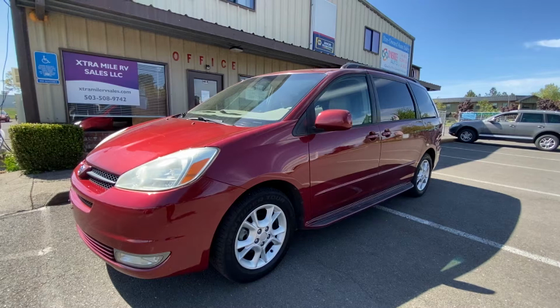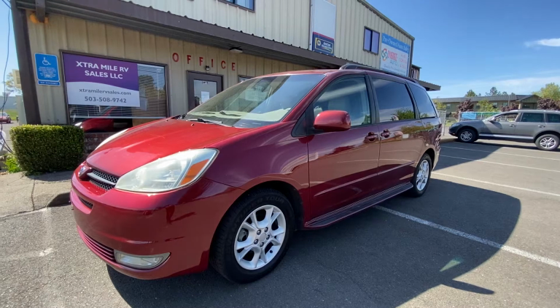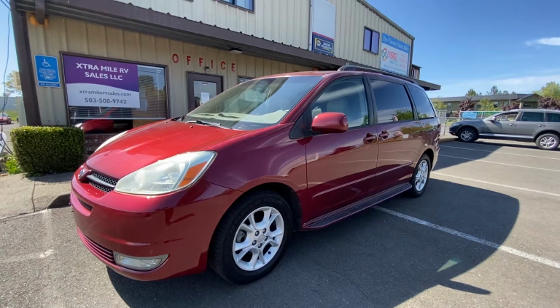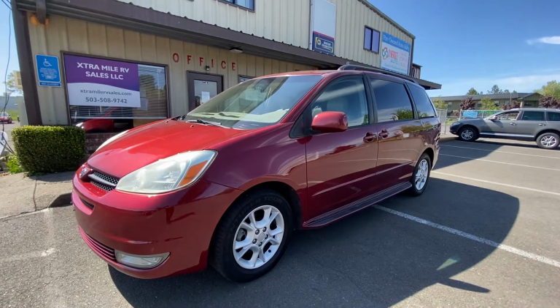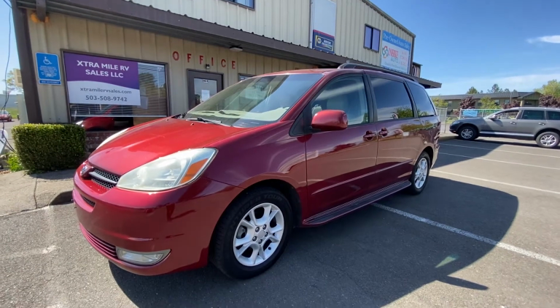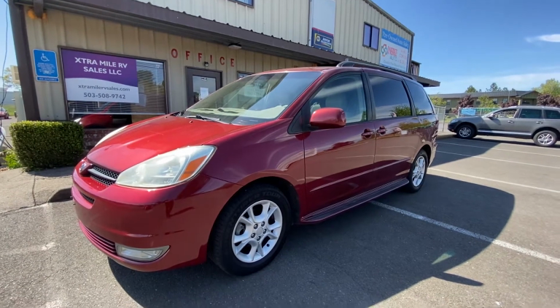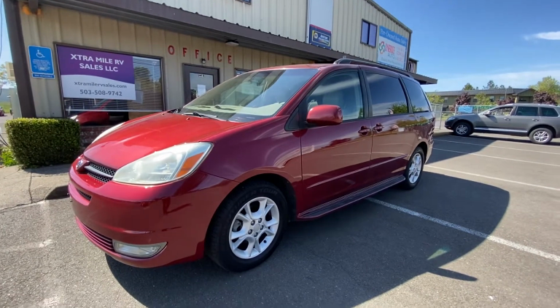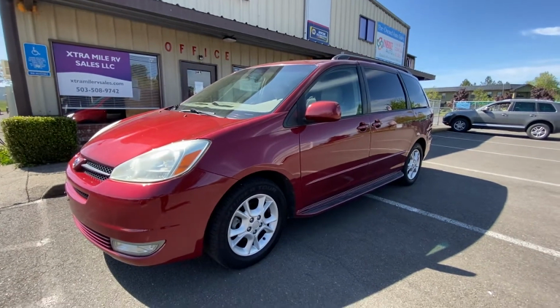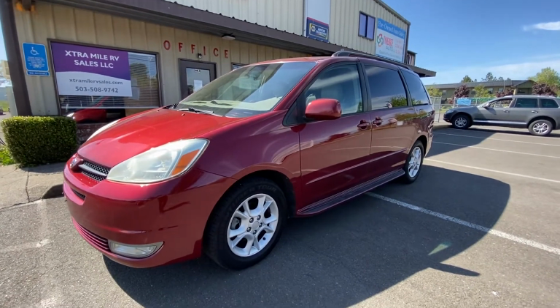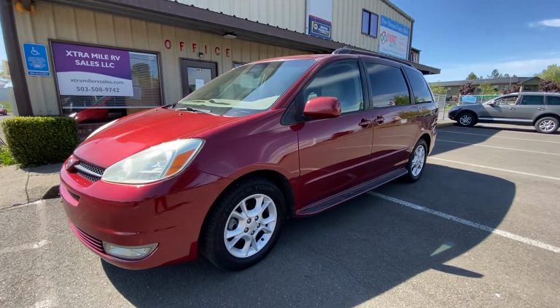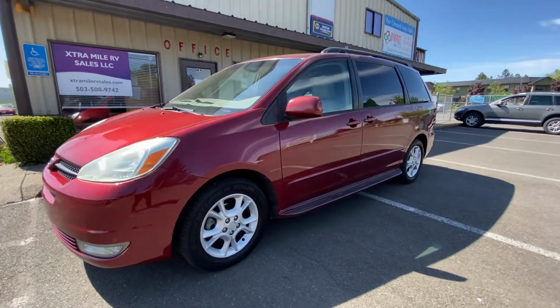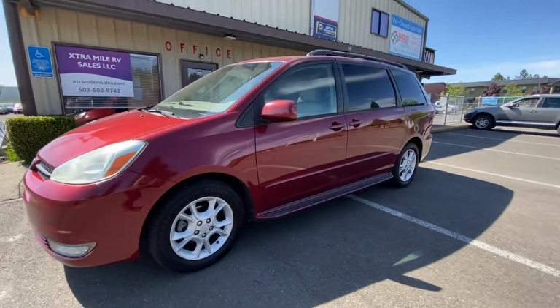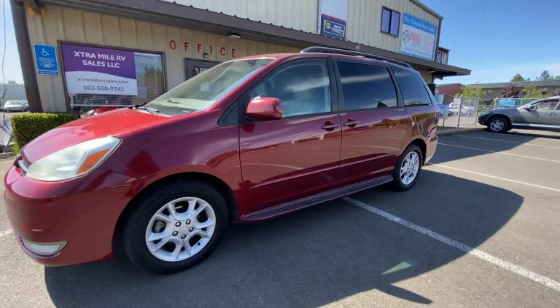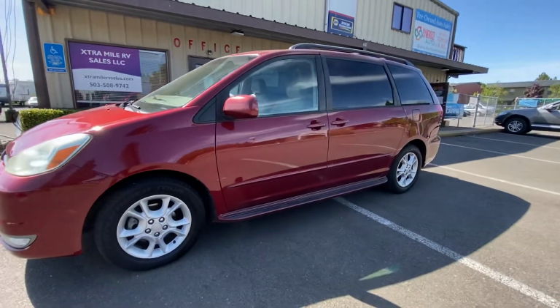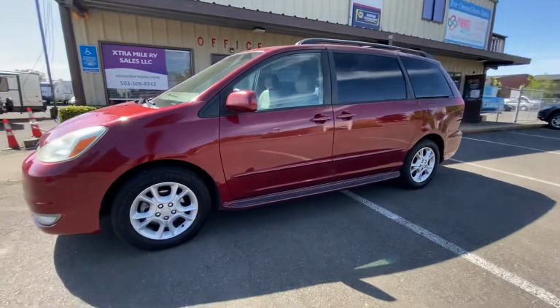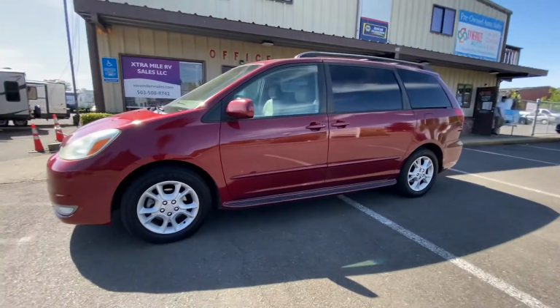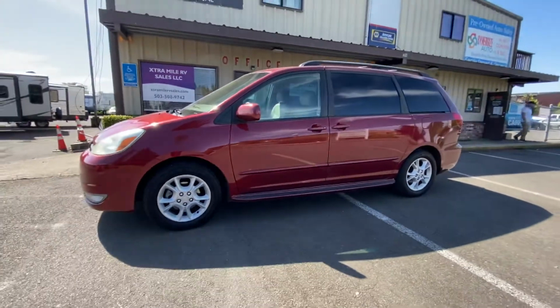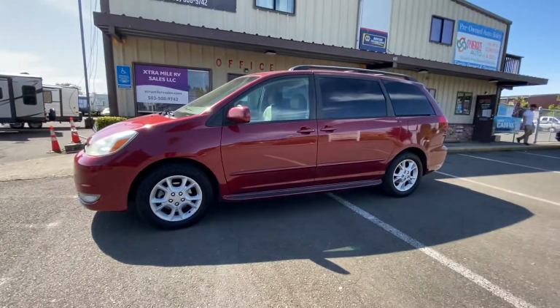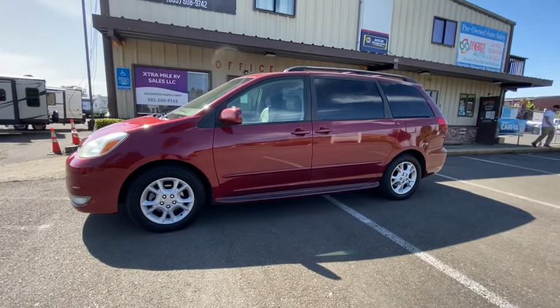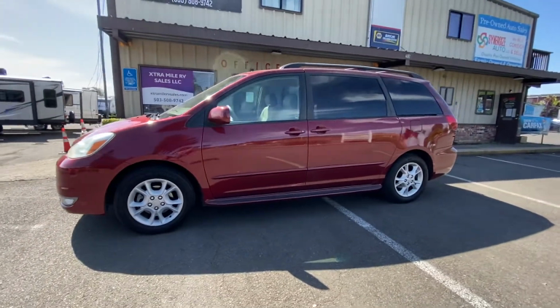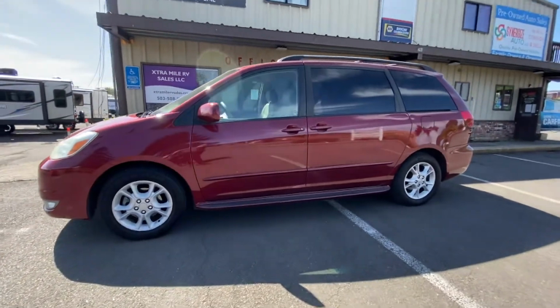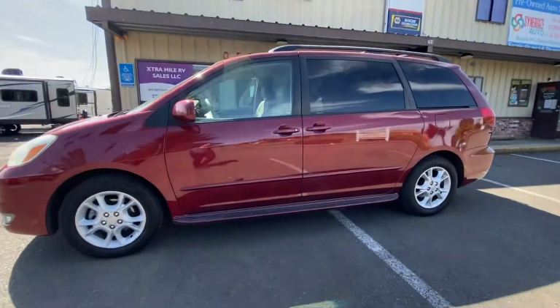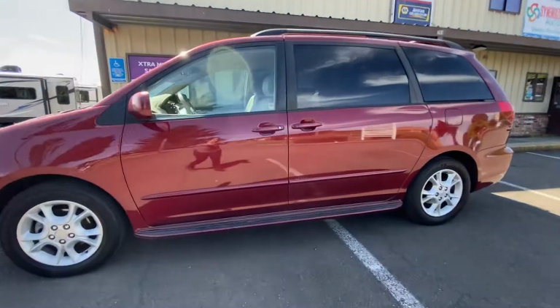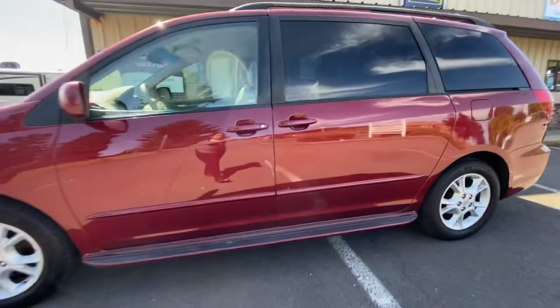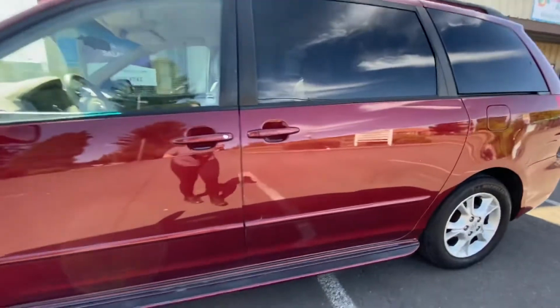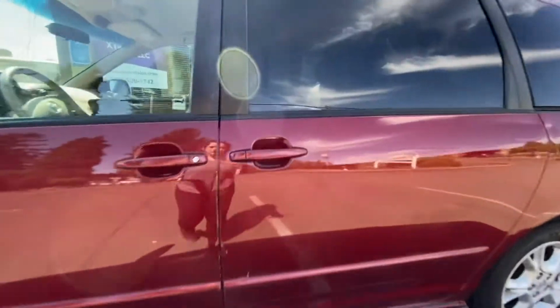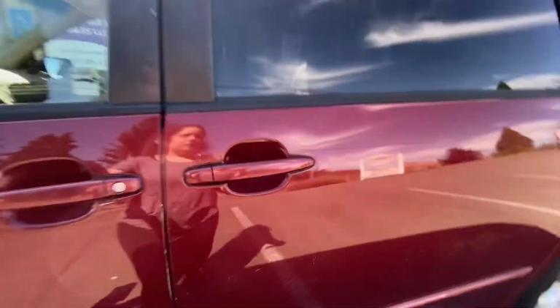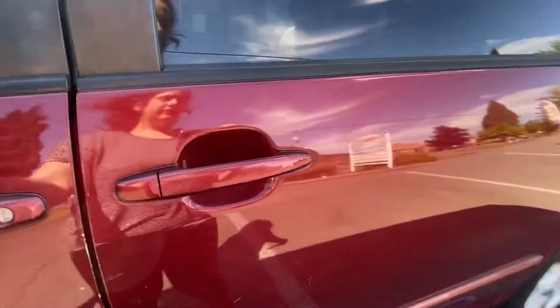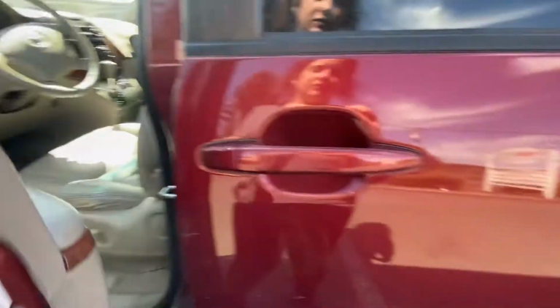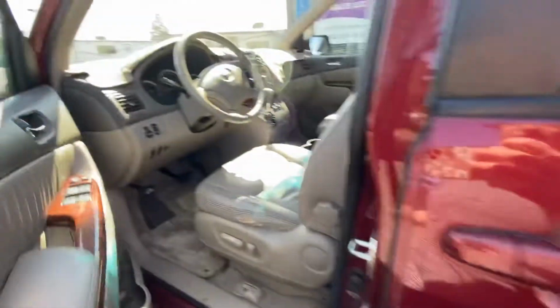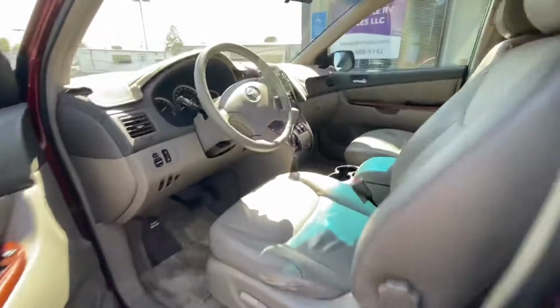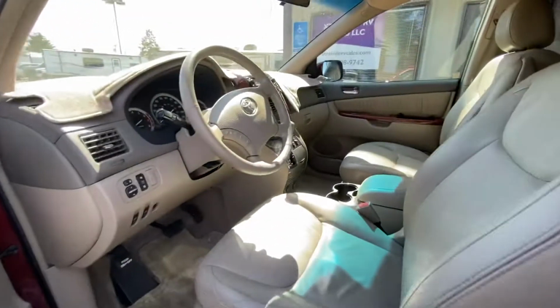Hello, so this is our 2004 Toyota Sienna. It is pretty clean on the exterior — it's actually a very nice van. It has a lot of storage space and everything like that. It does have power seats that are leather, which are heated as well.